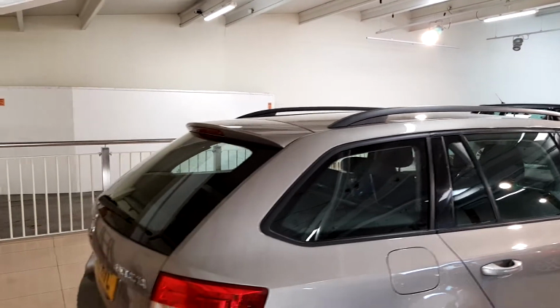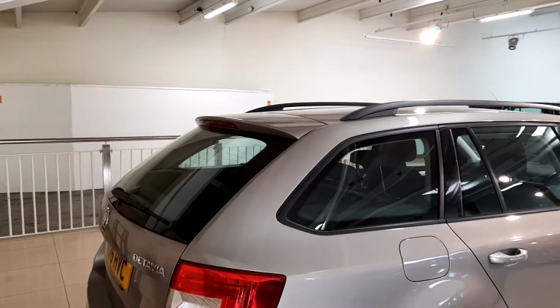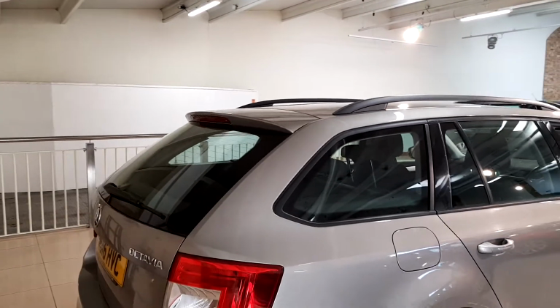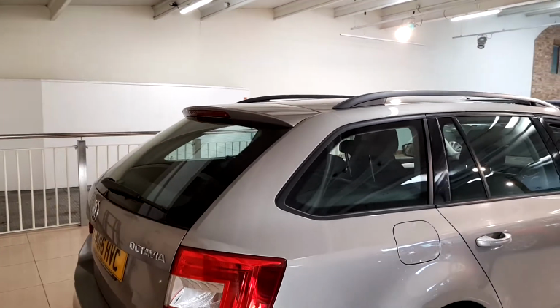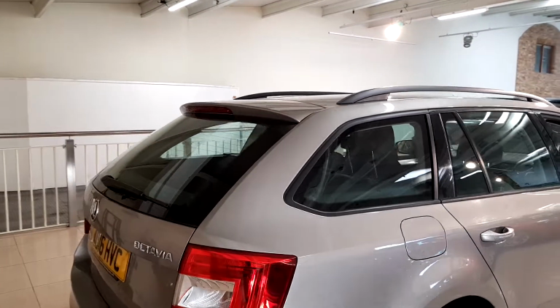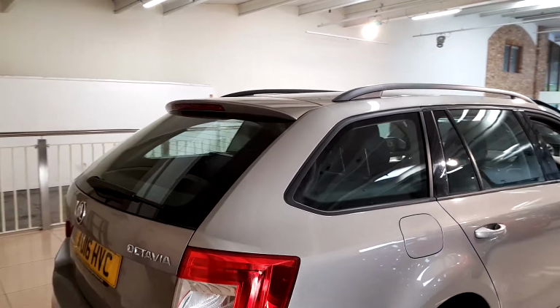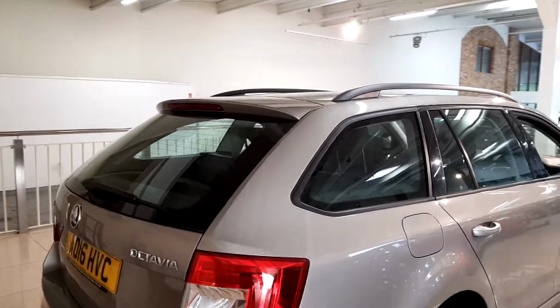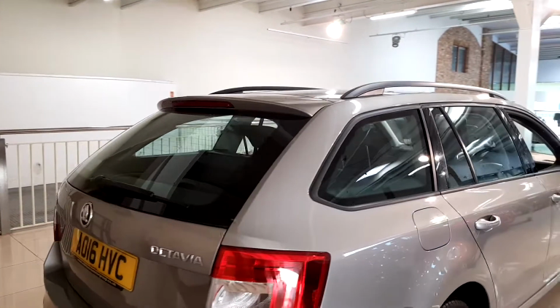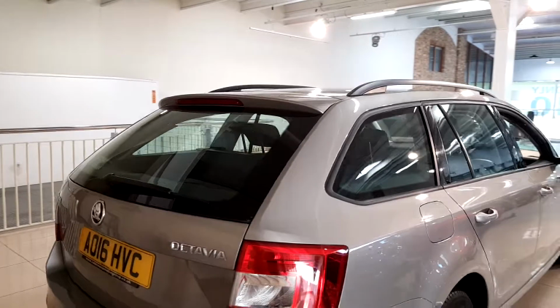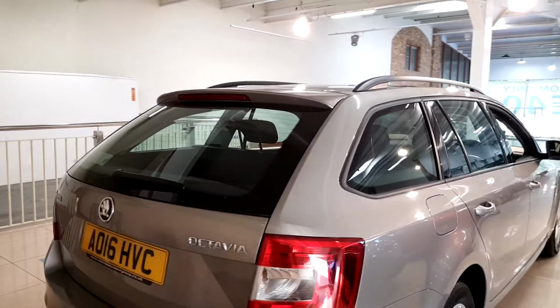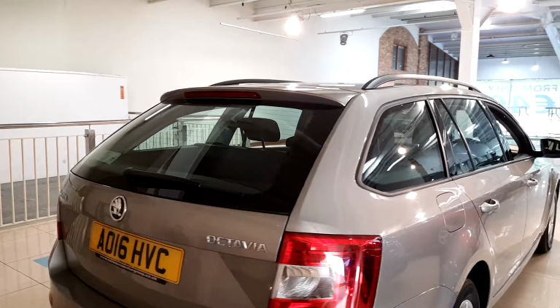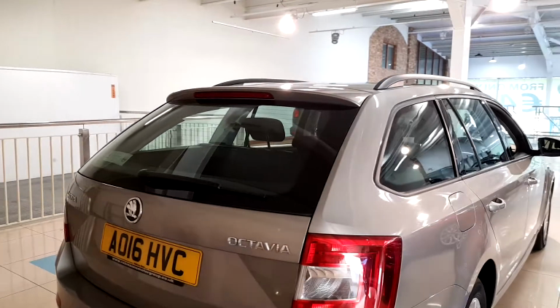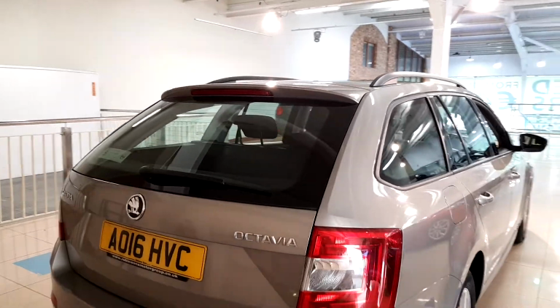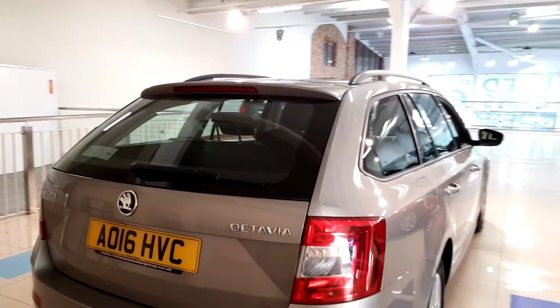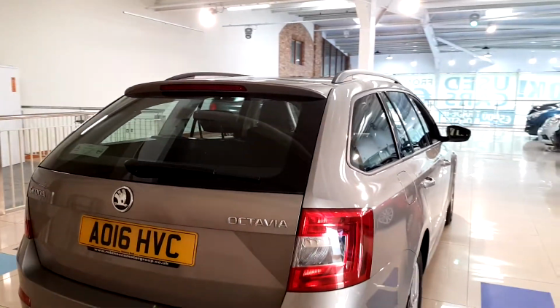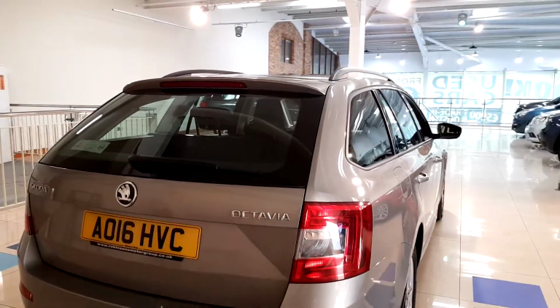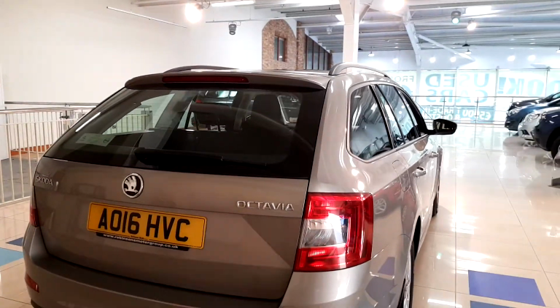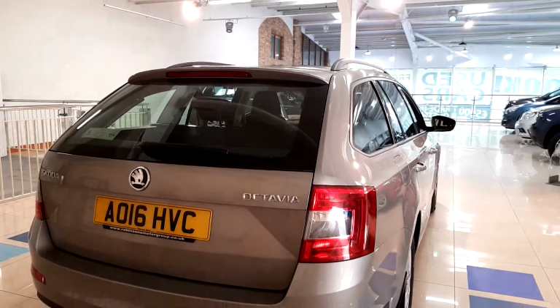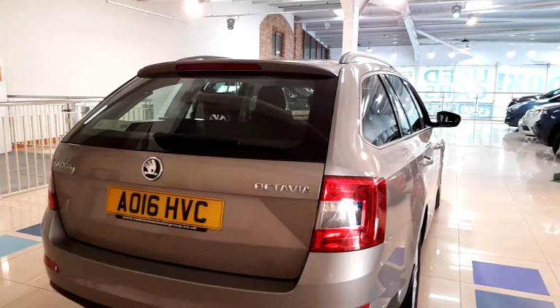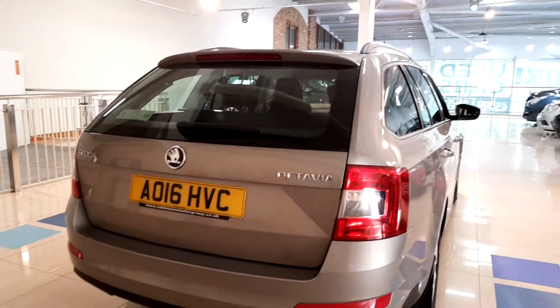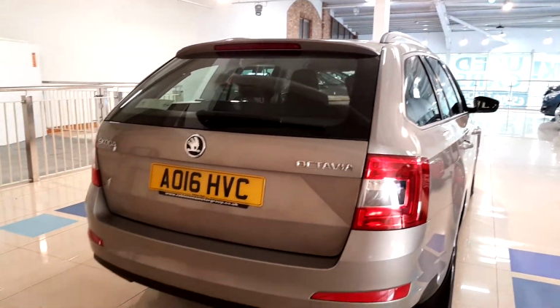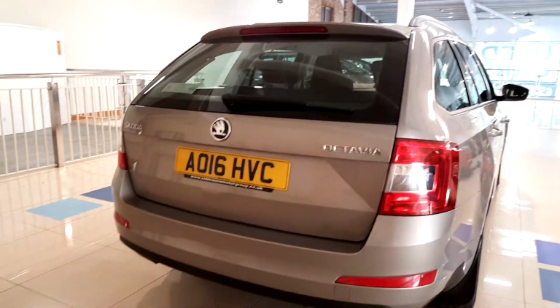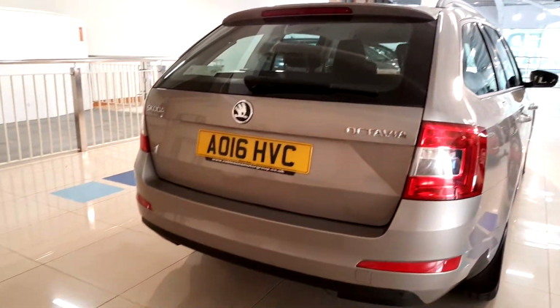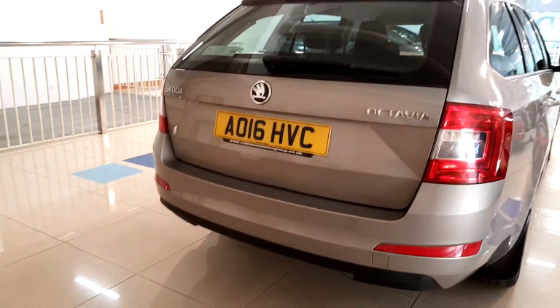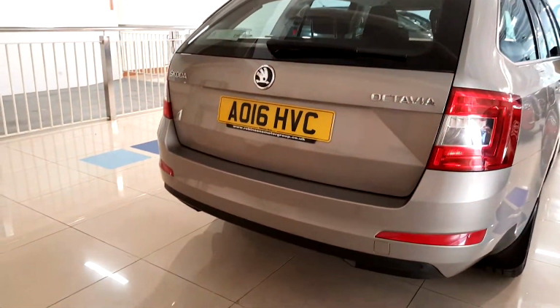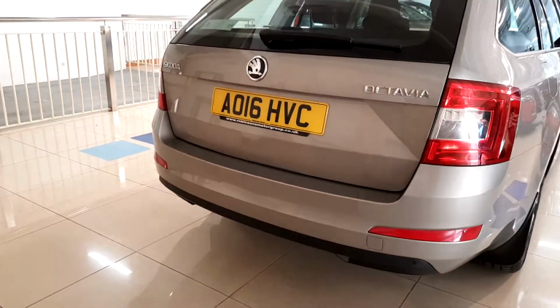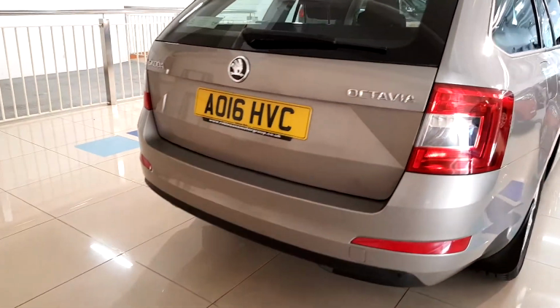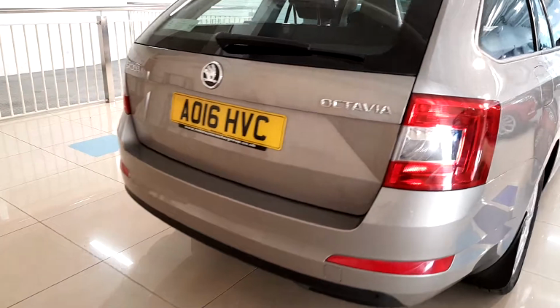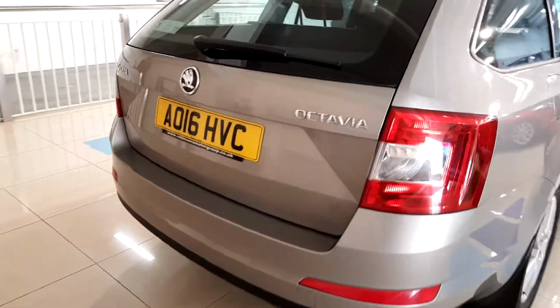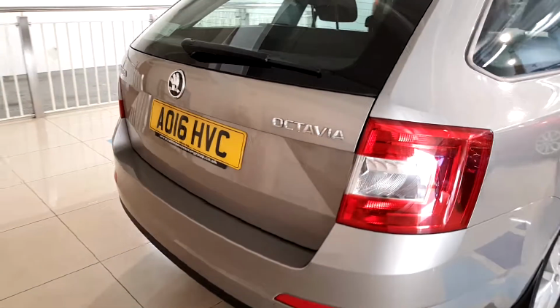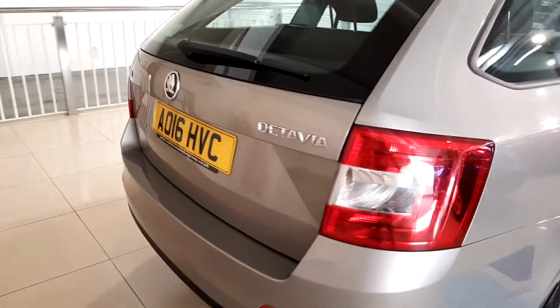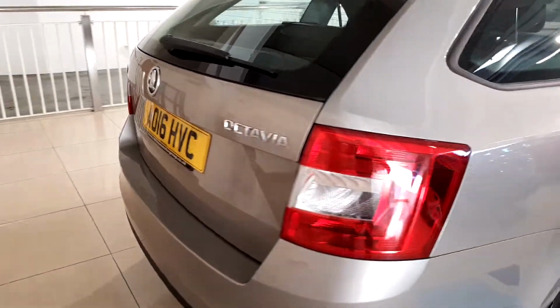This car originally came from the UK and has a full service history with it. There are also rear parking sensors.